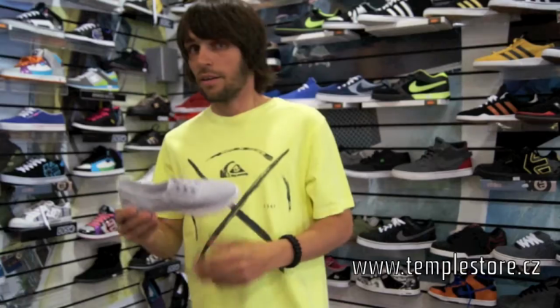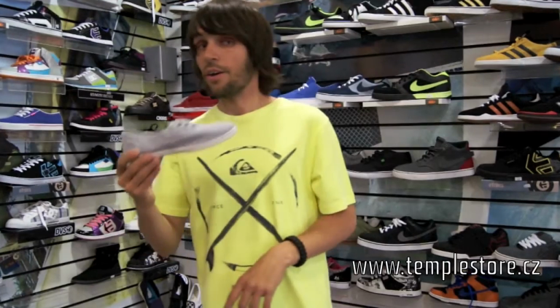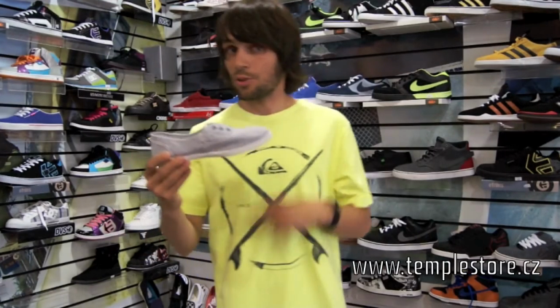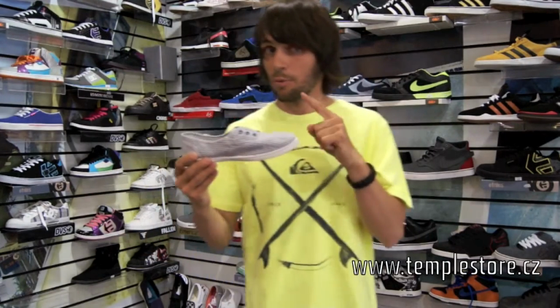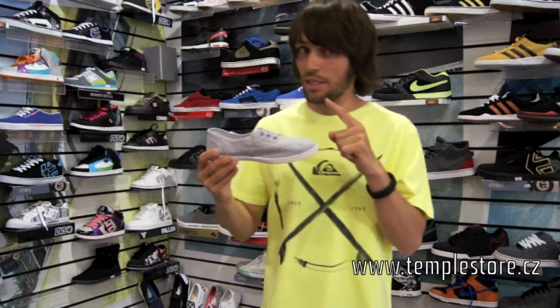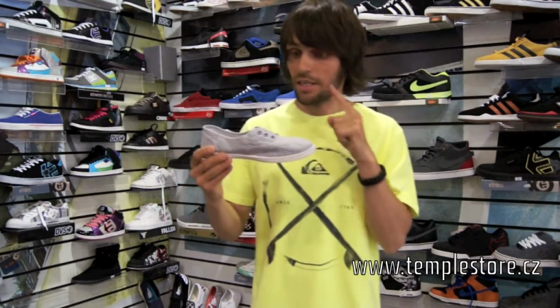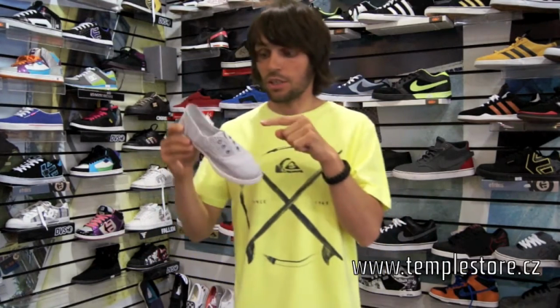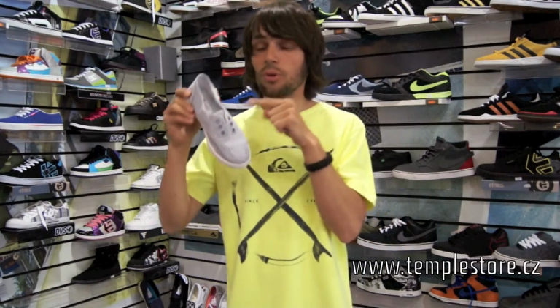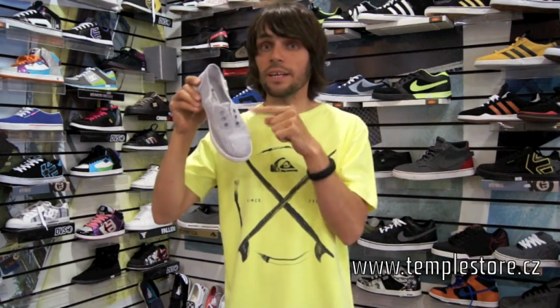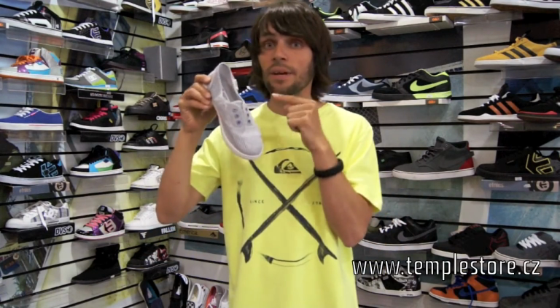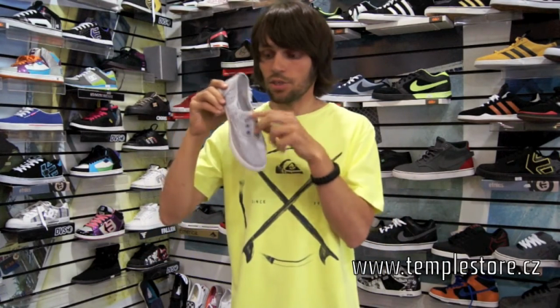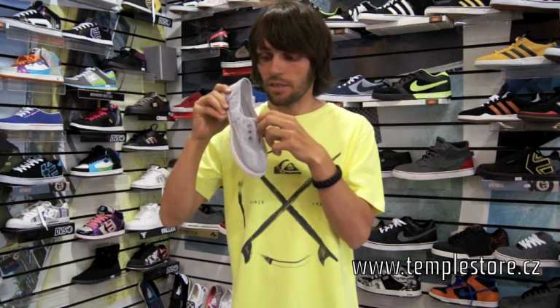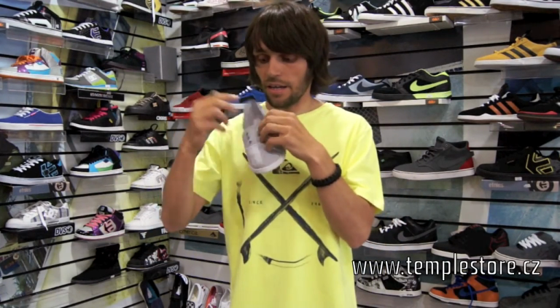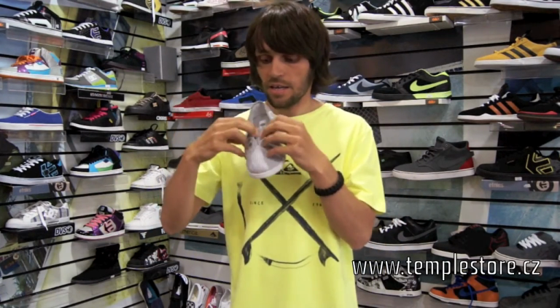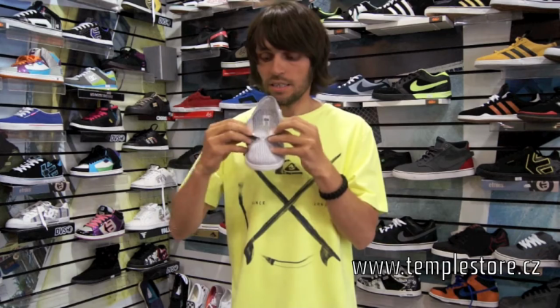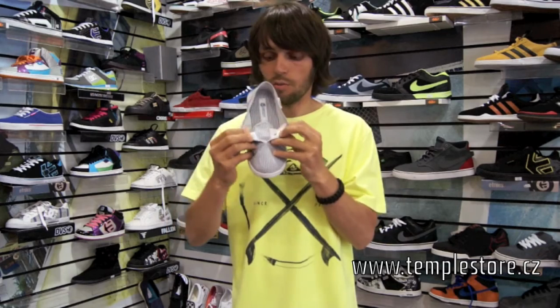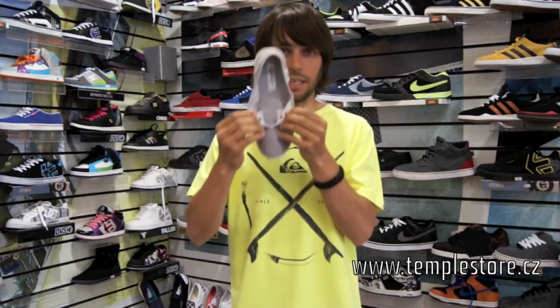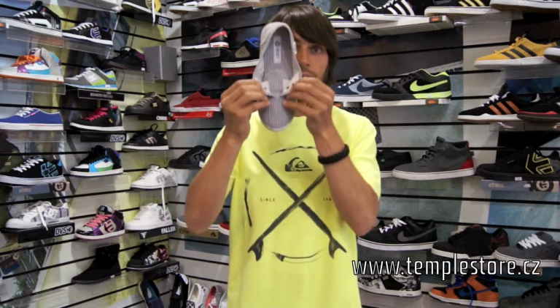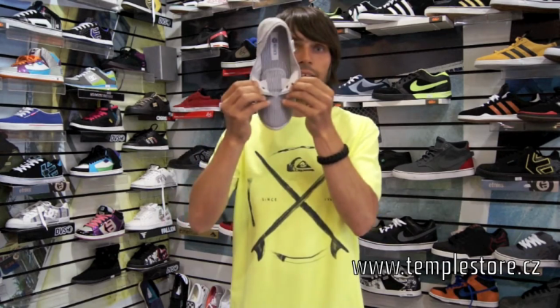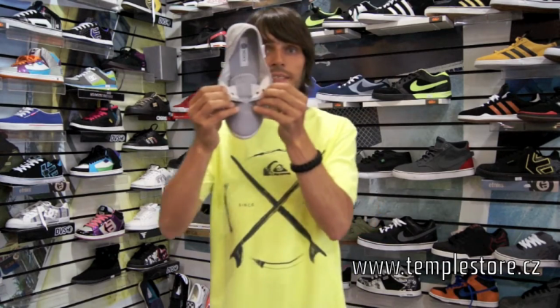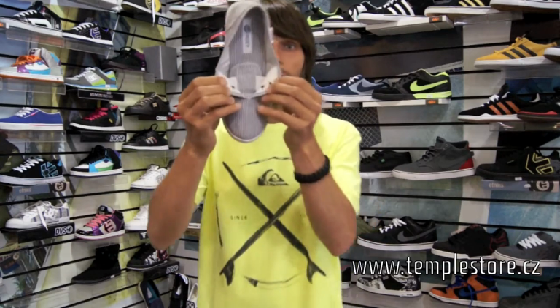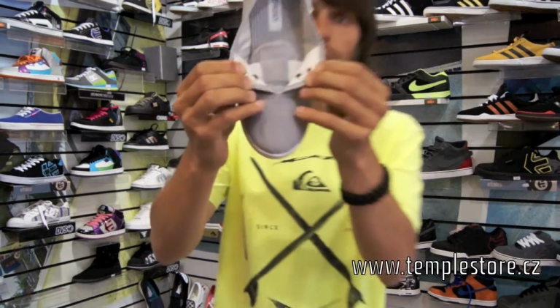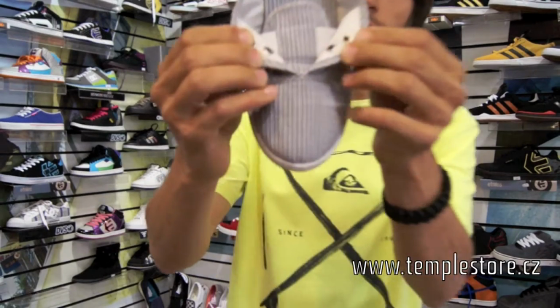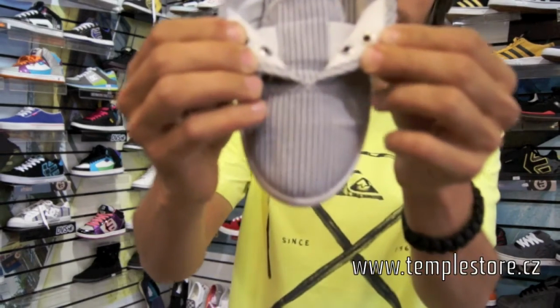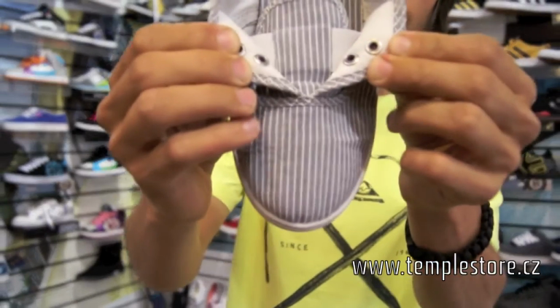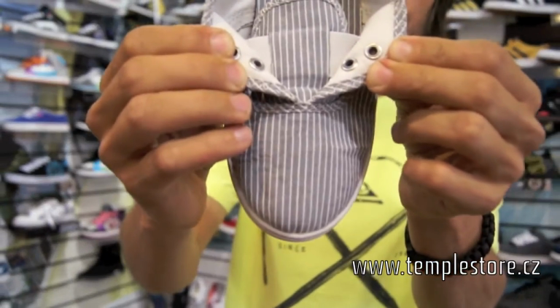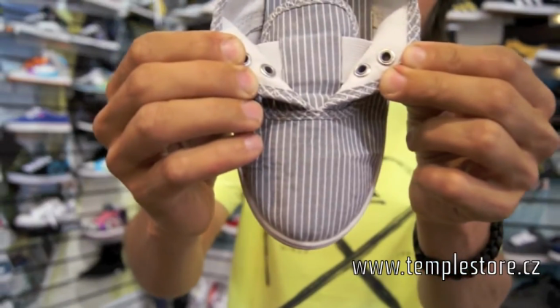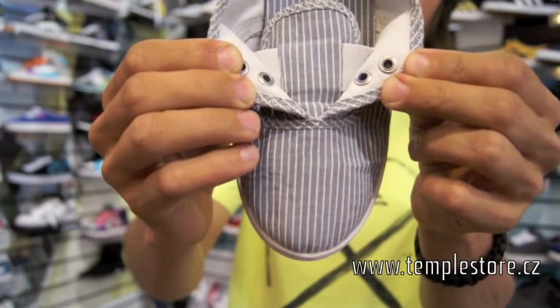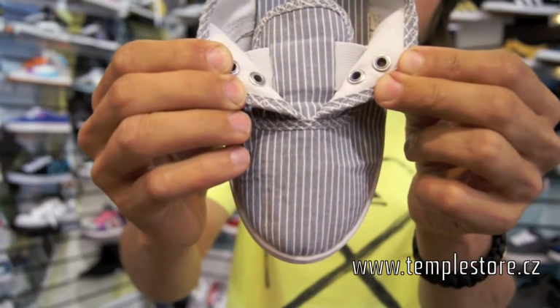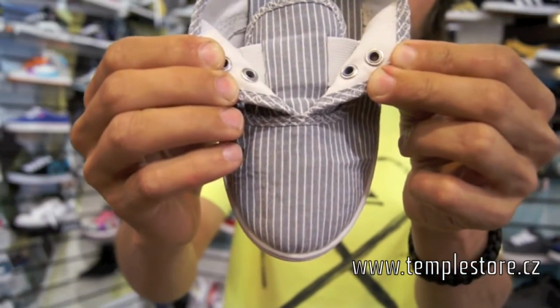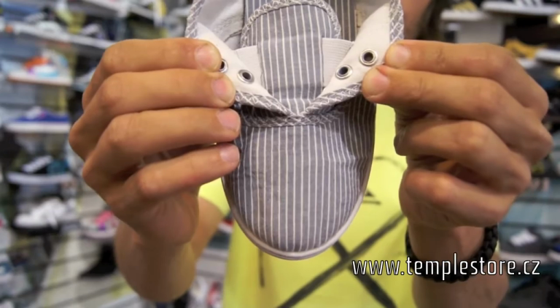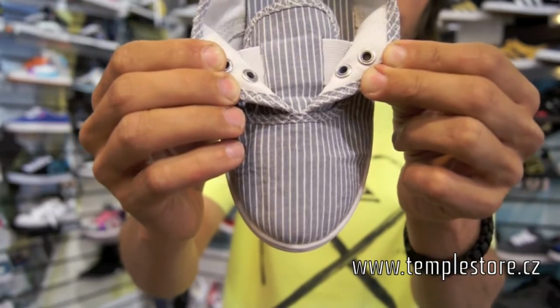What I forgot to say is that these boots don't have paint, but they have here such gum. So they won't wear the legs.